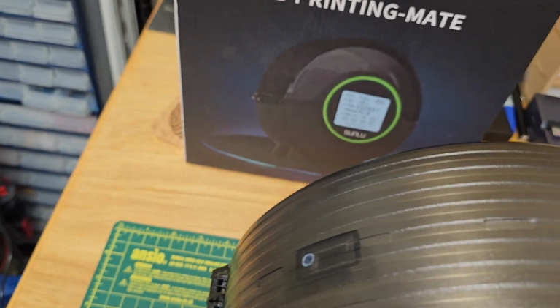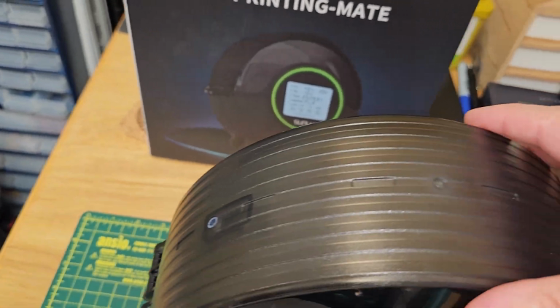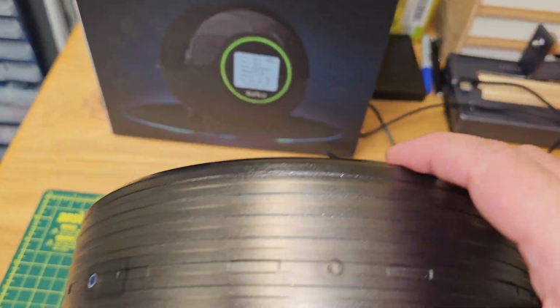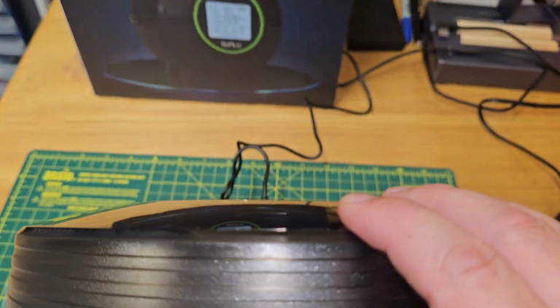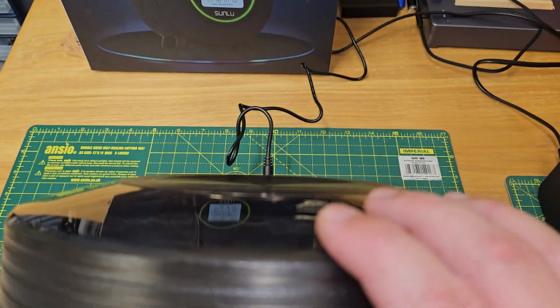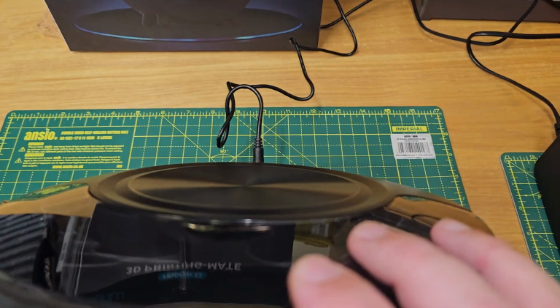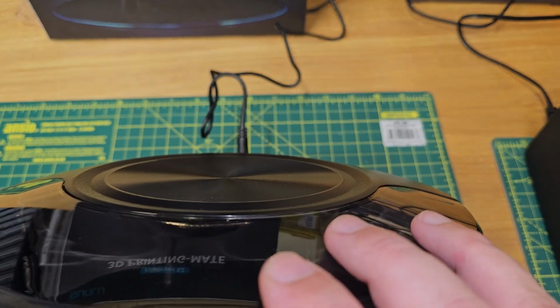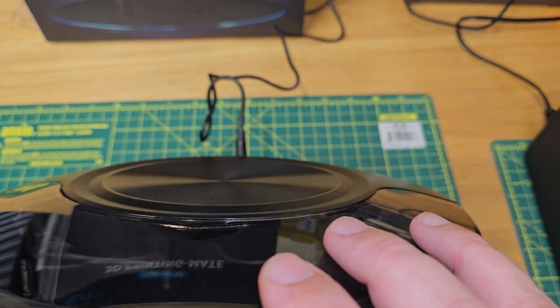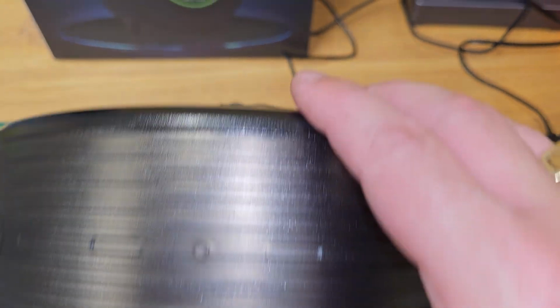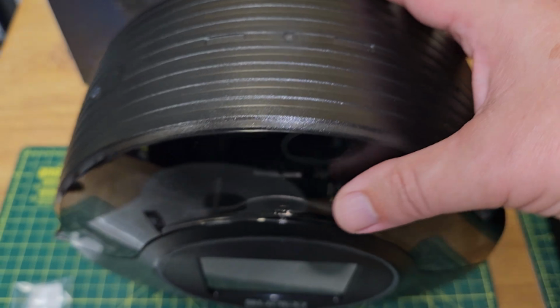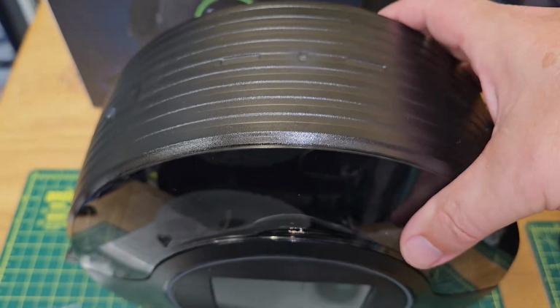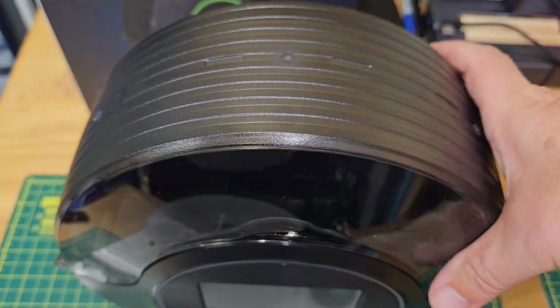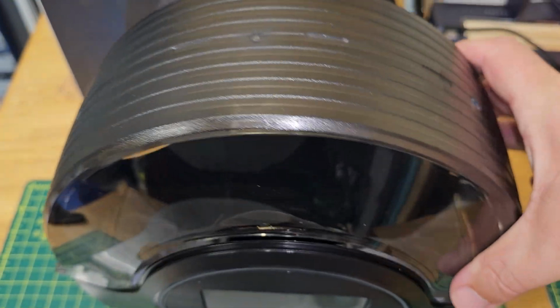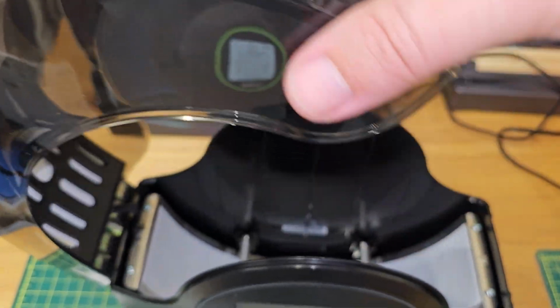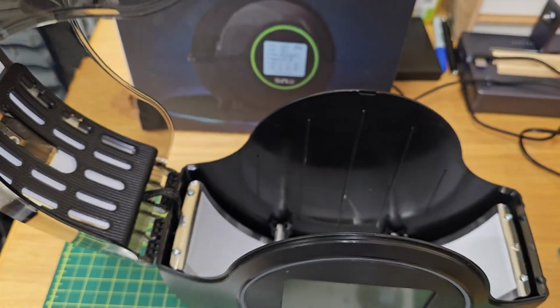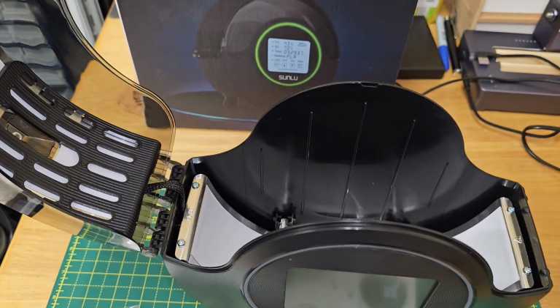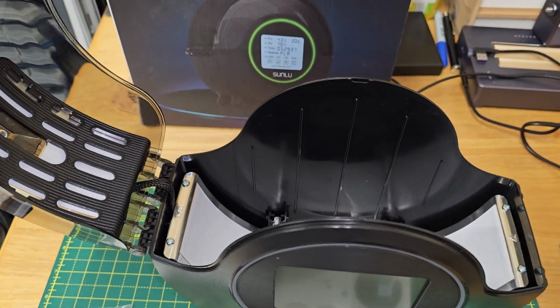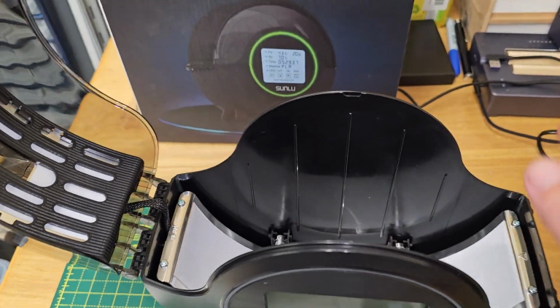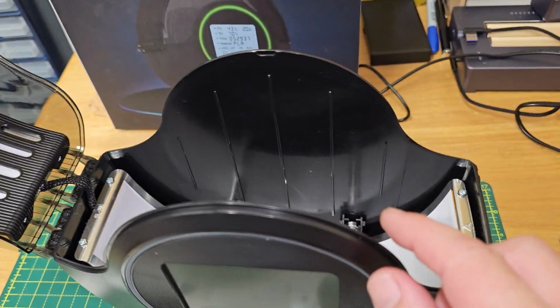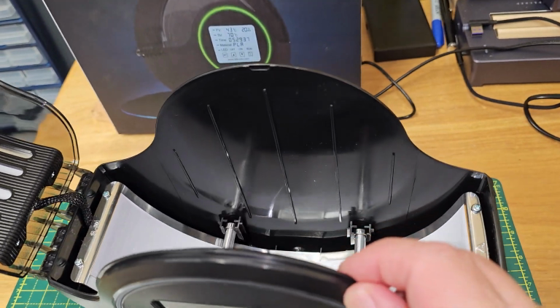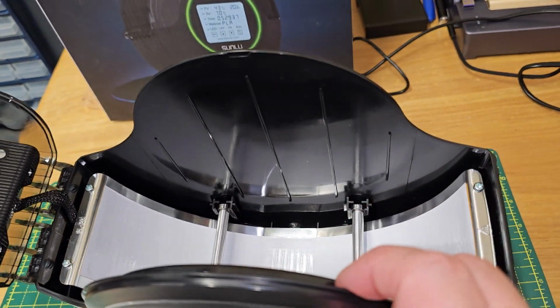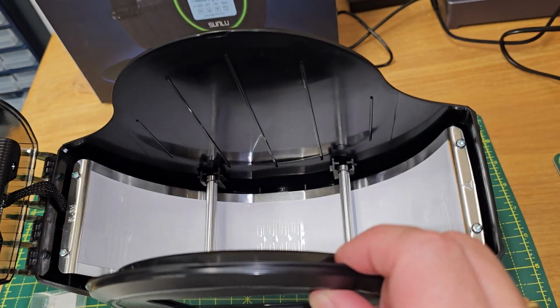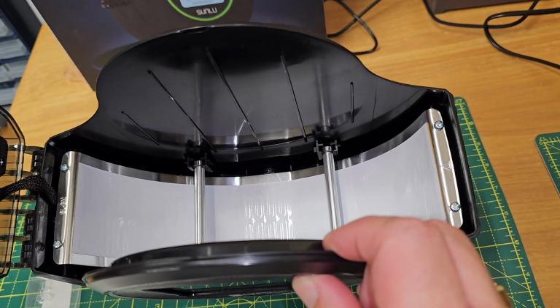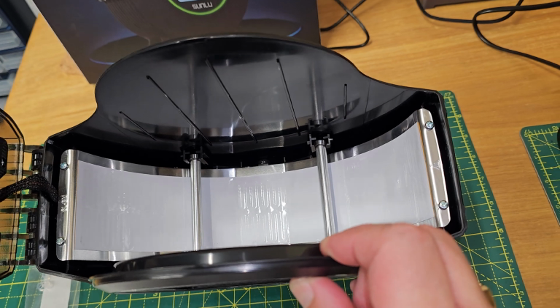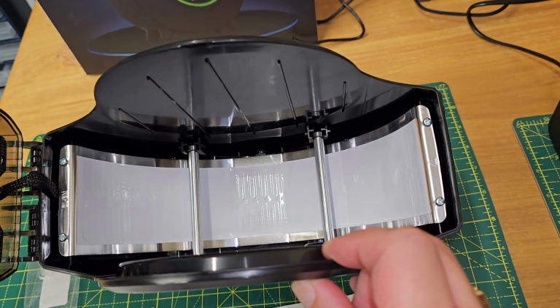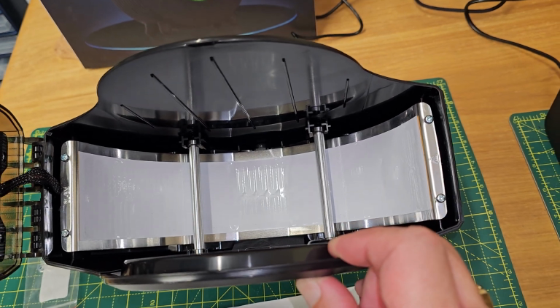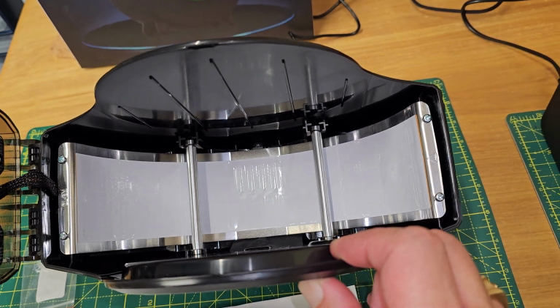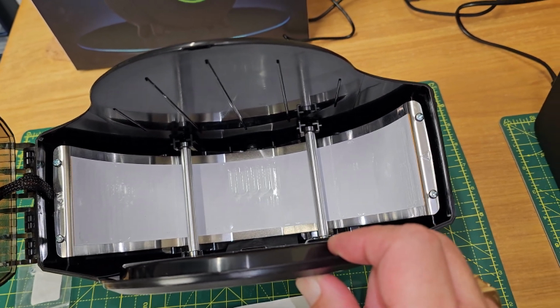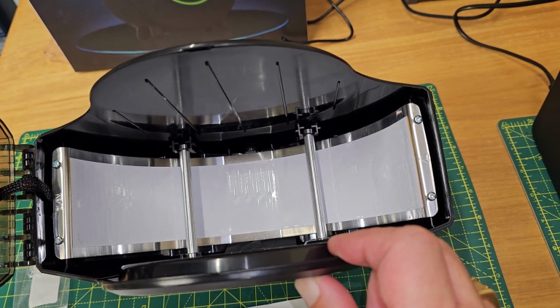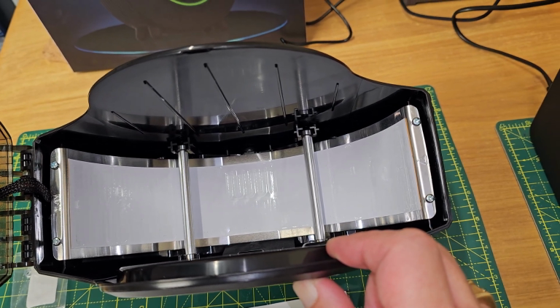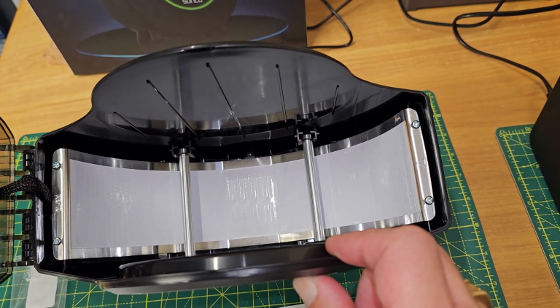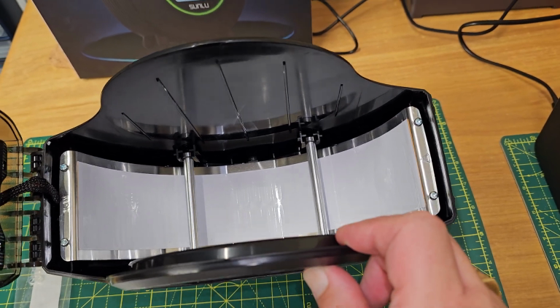On the rear we have the power lead, and inside the machine we can see that the heater element is distributed right across the bottom of the machine.